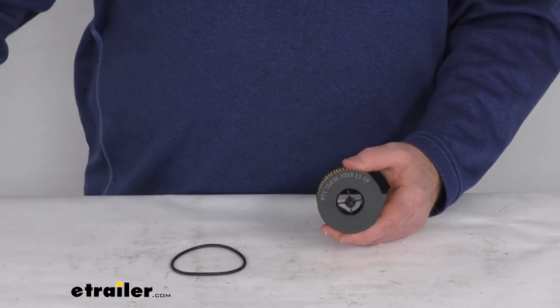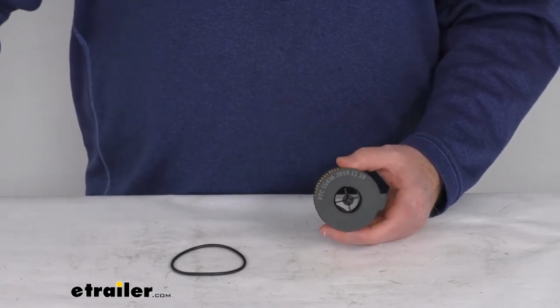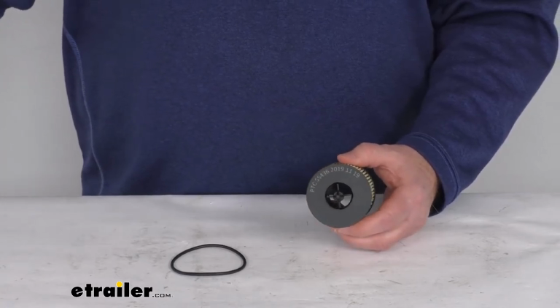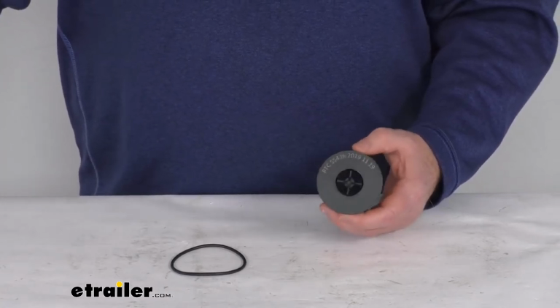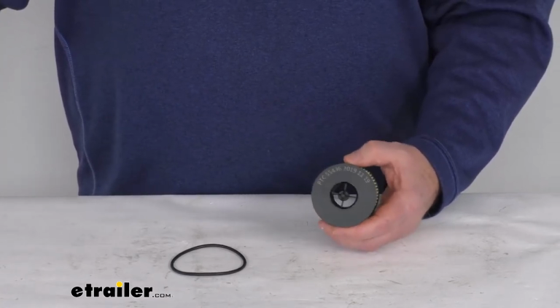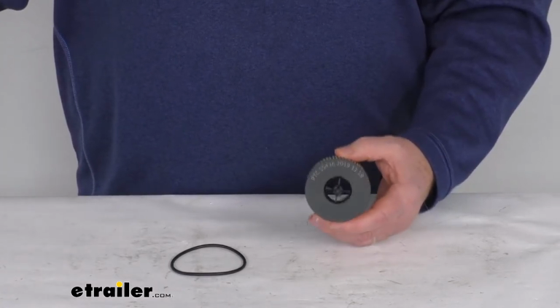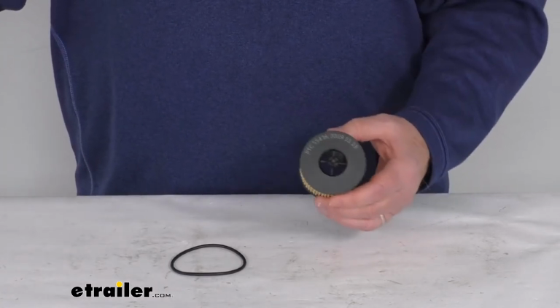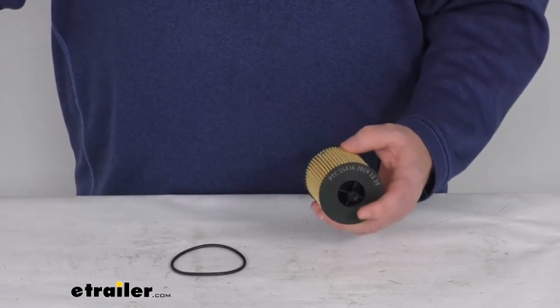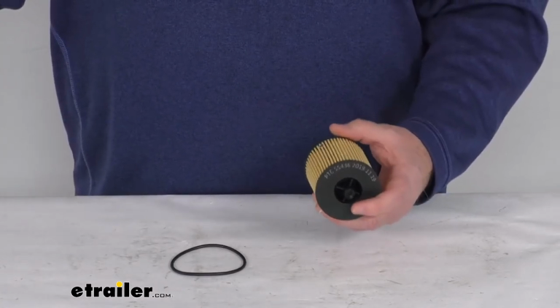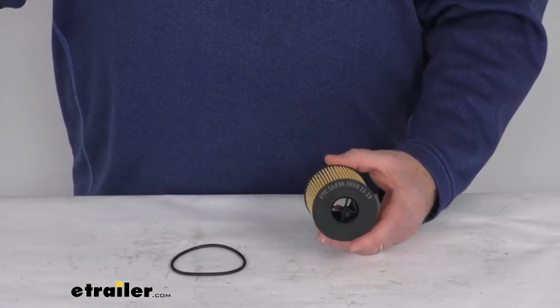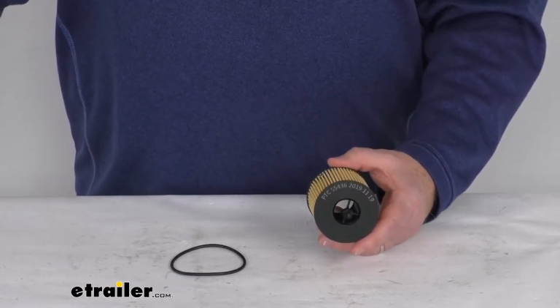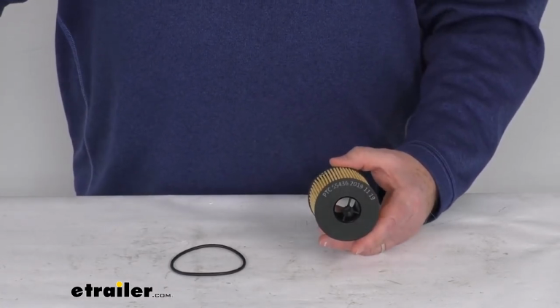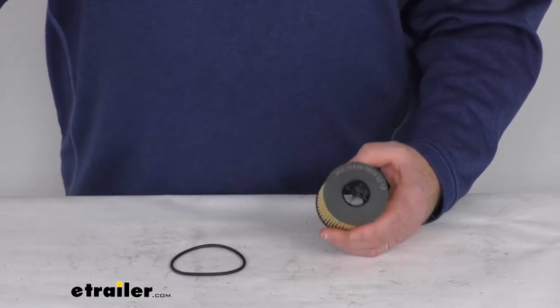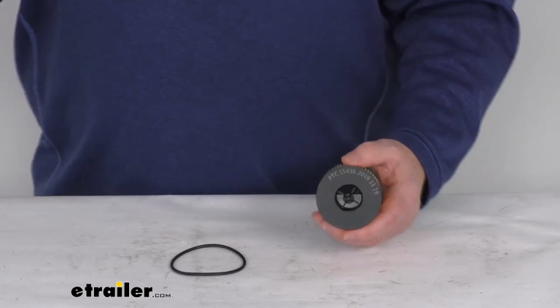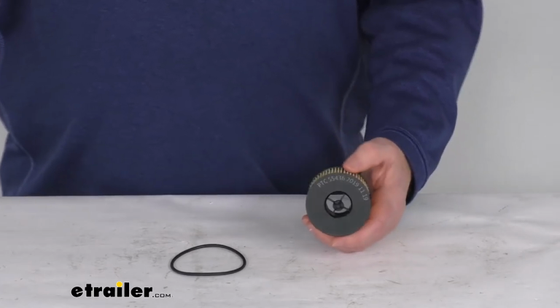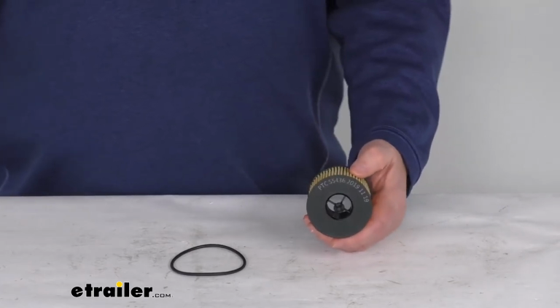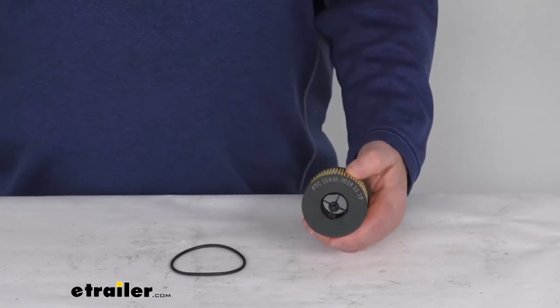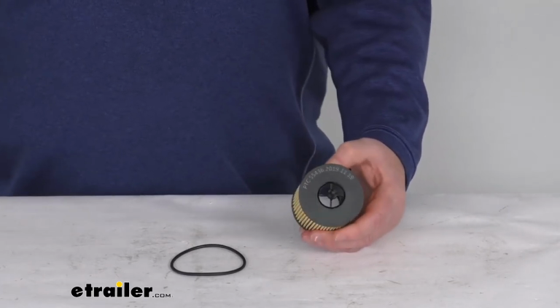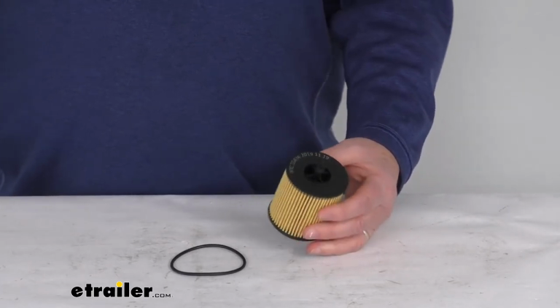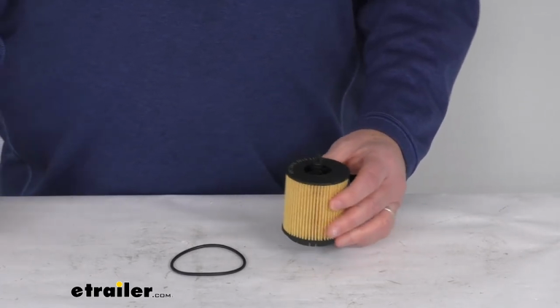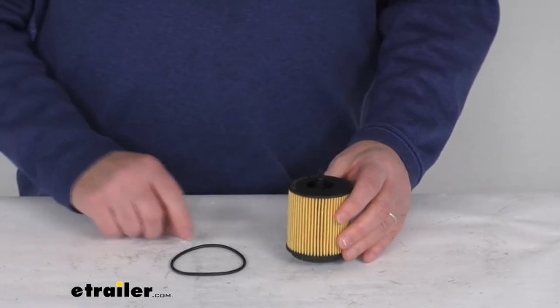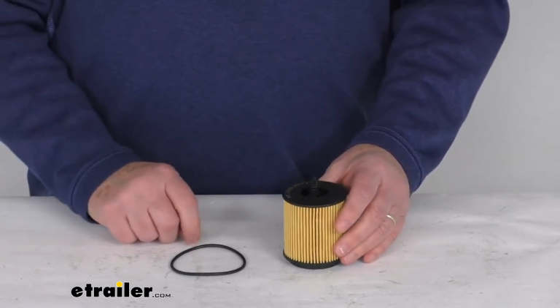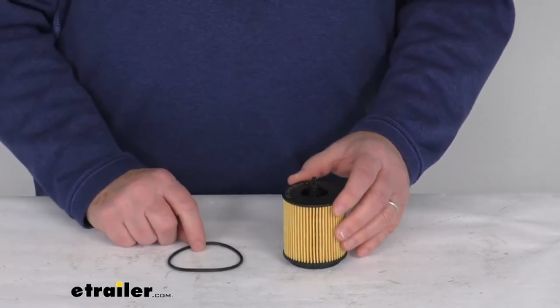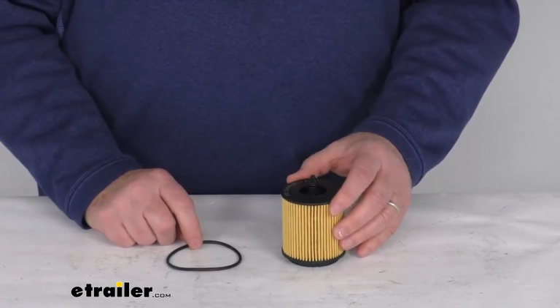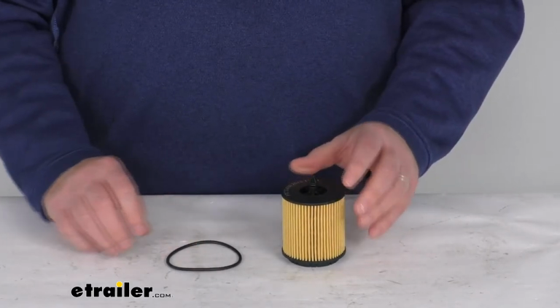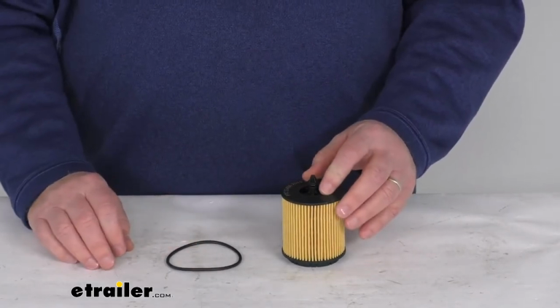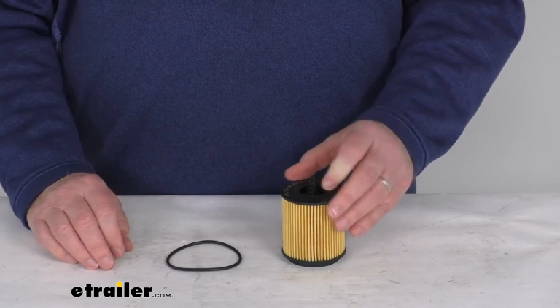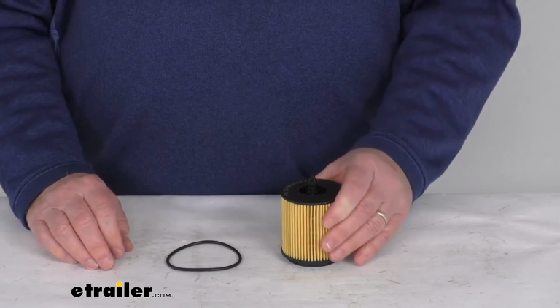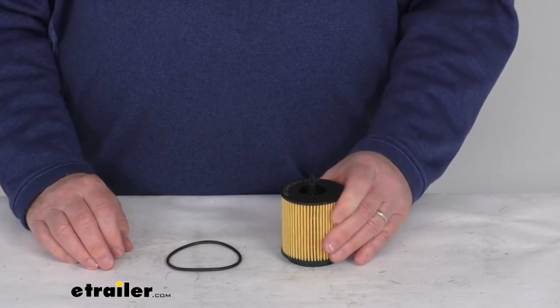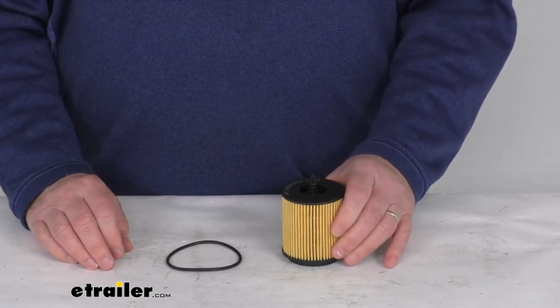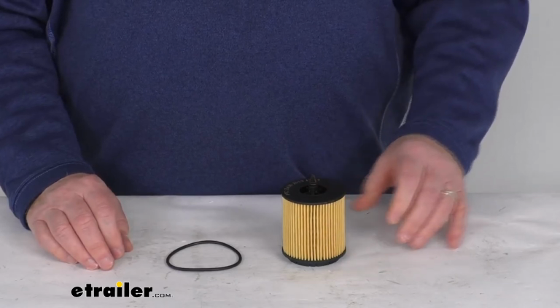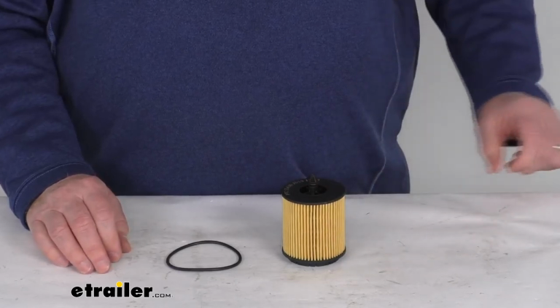One last note: the manufacturer recommends changing your oil filter every five thousand miles, but we recommend consulting your vehicle's owner's manual to determine how often to change your filter. That should do it for the review on the PTC custom fit synthetic oil filter.